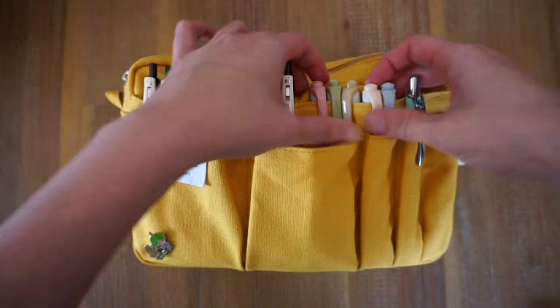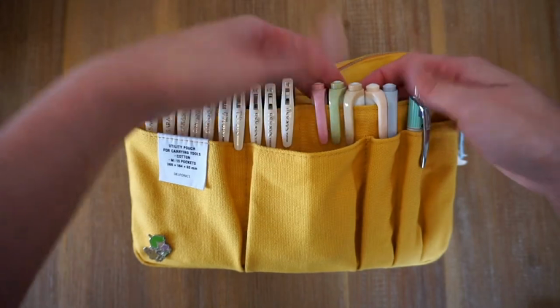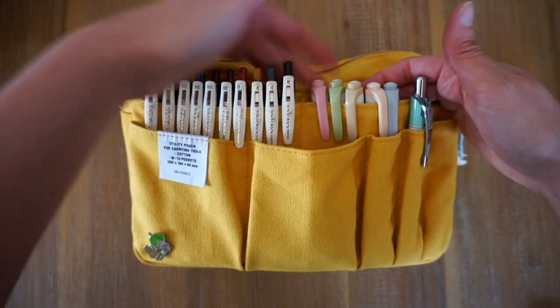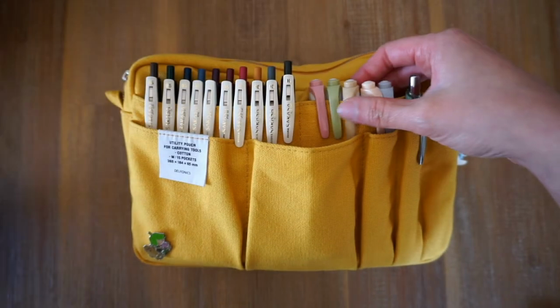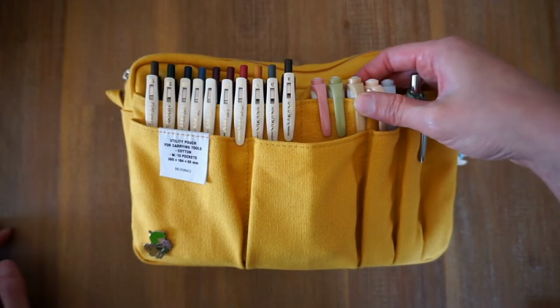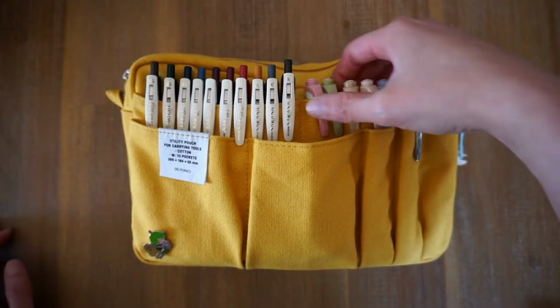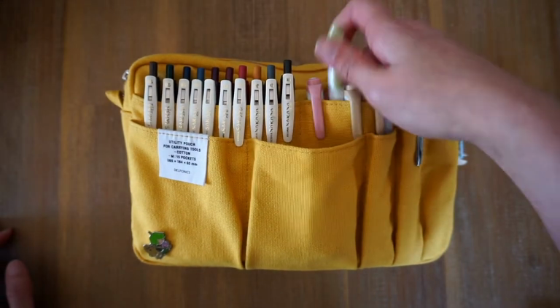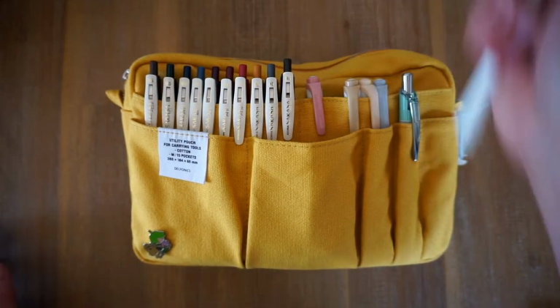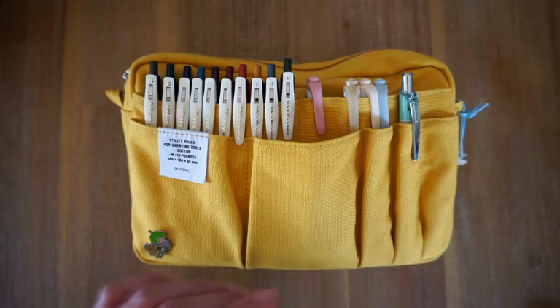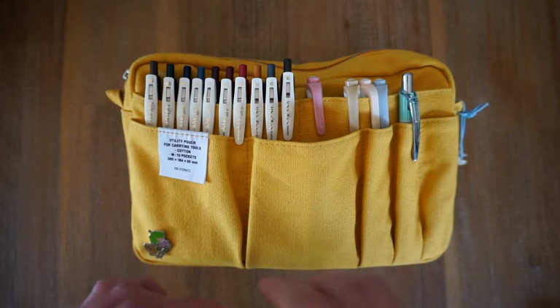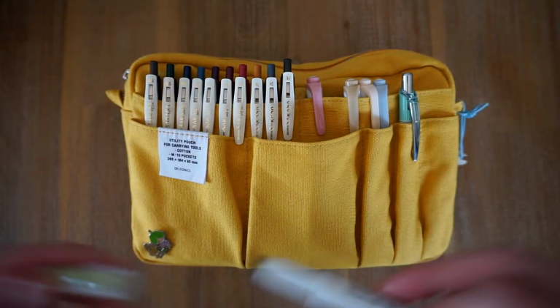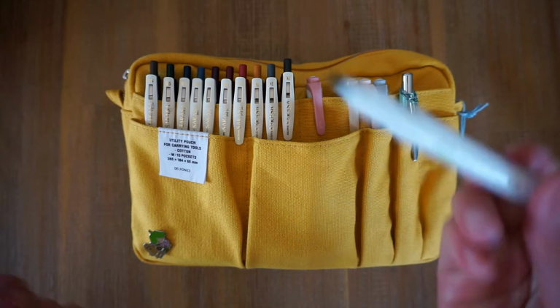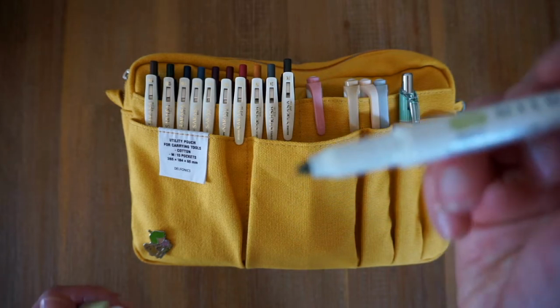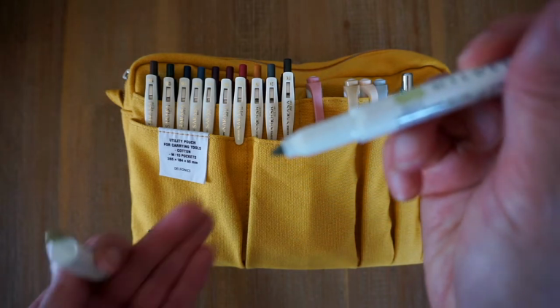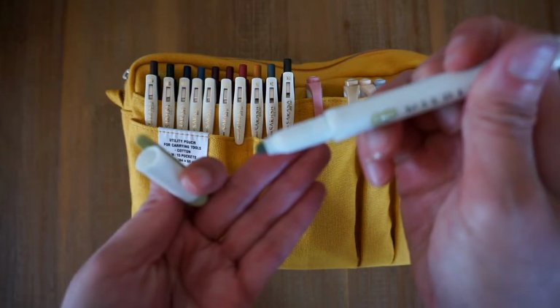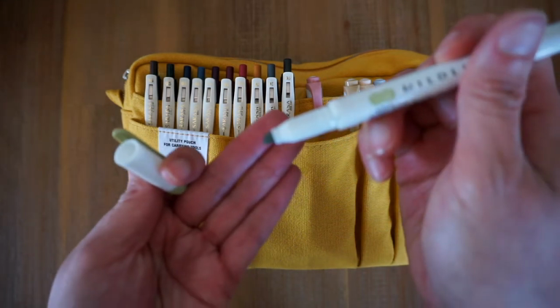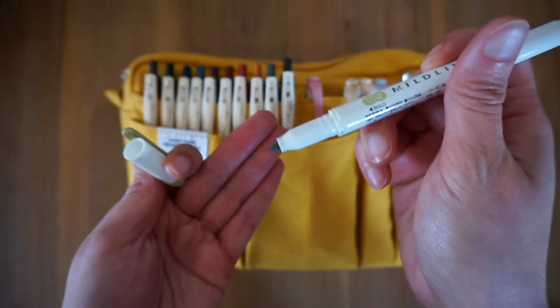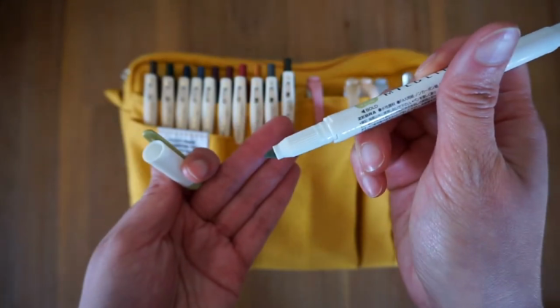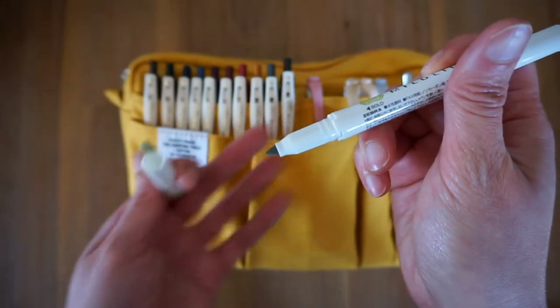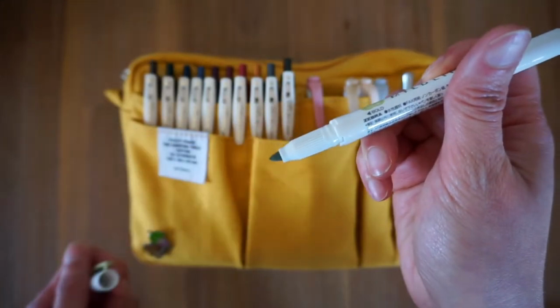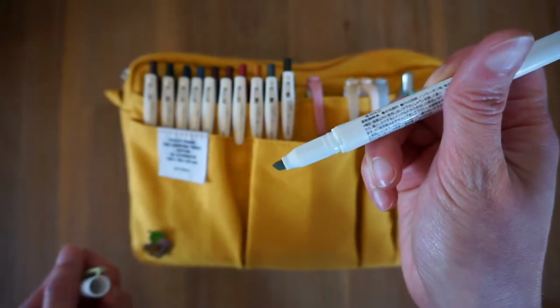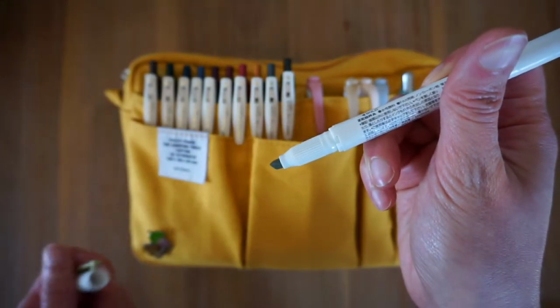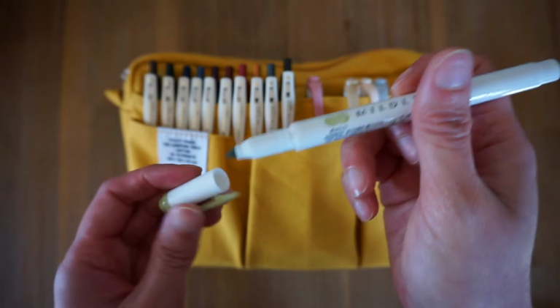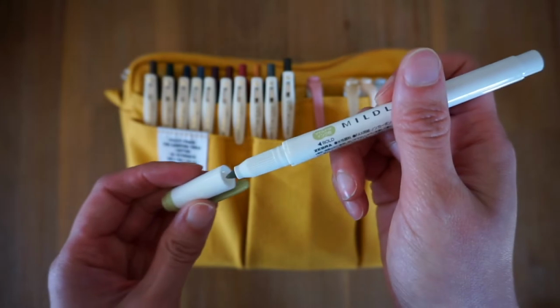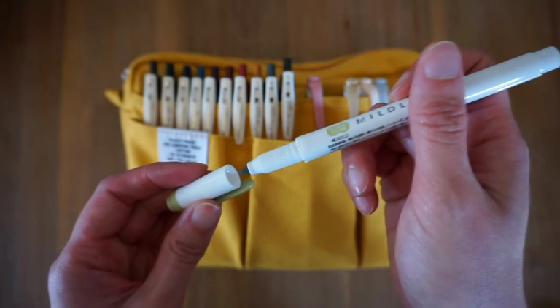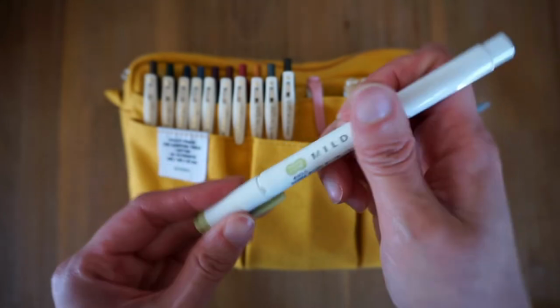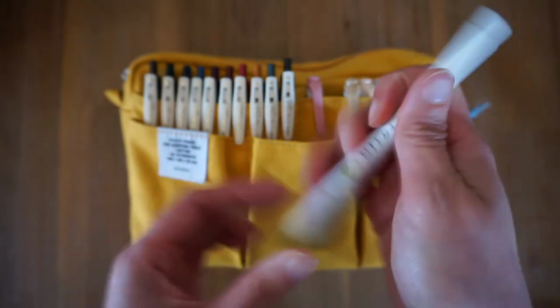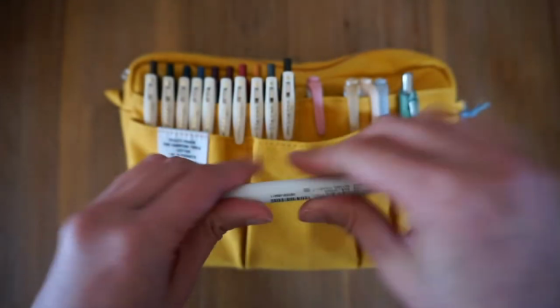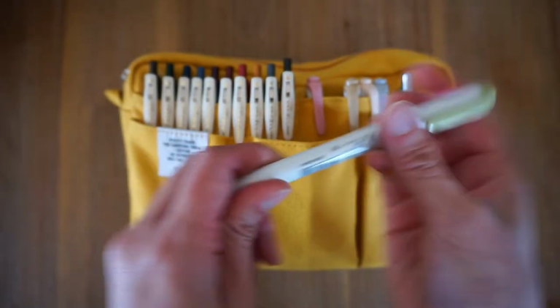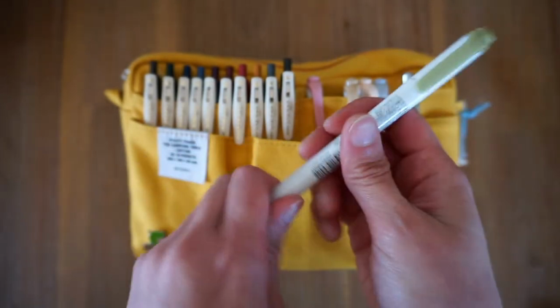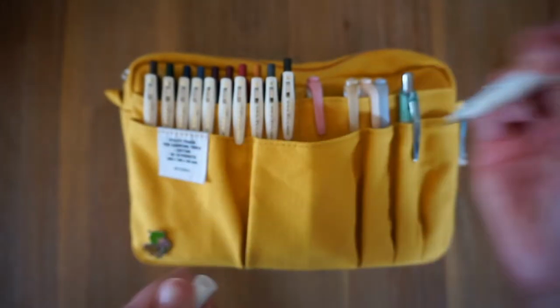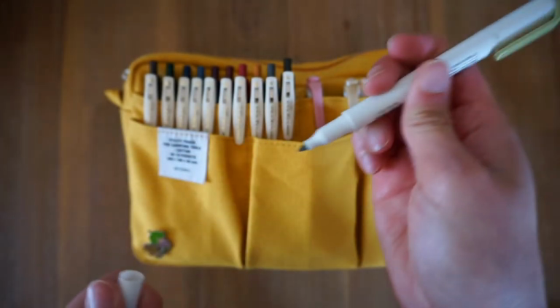And here we have my 5 mild liners. I love these highlighters — they are in muted shades, which works really well with my style, and they are double ended.